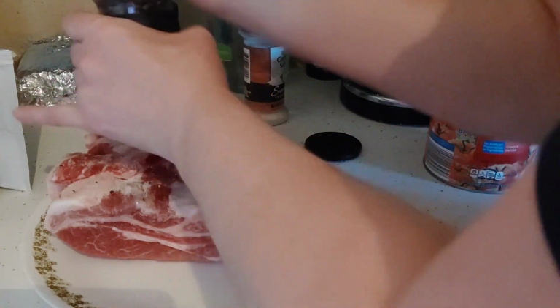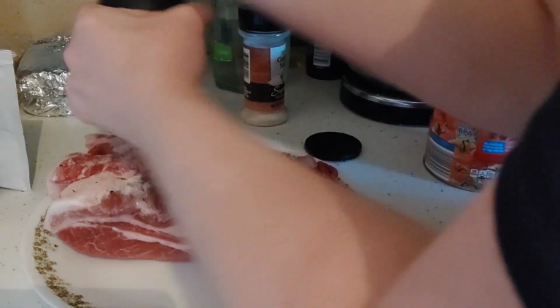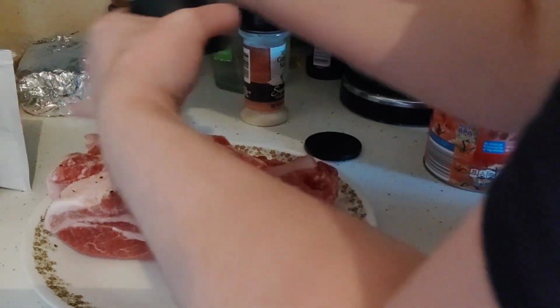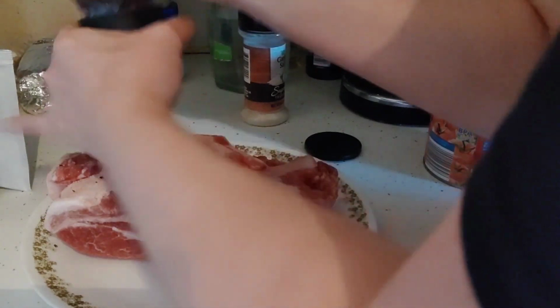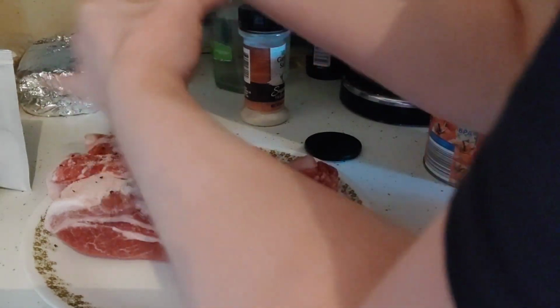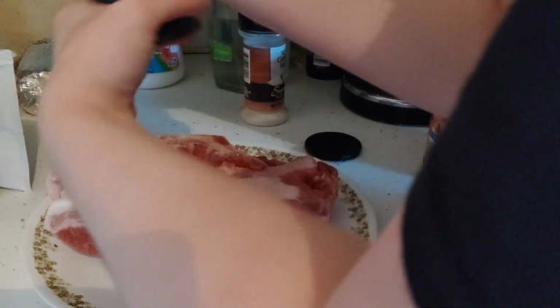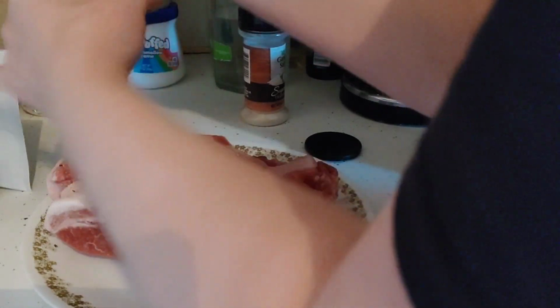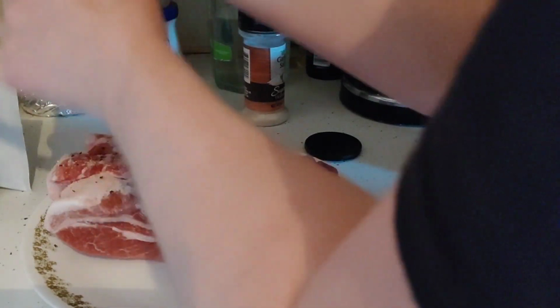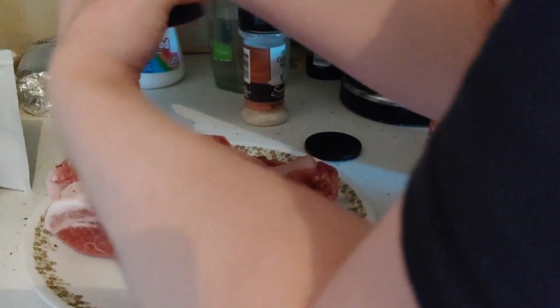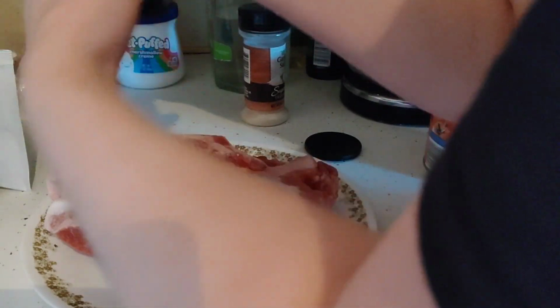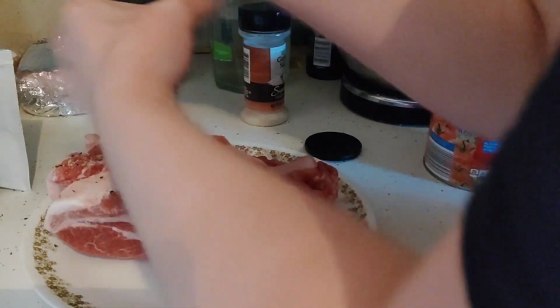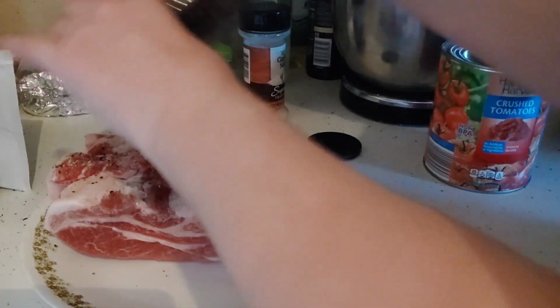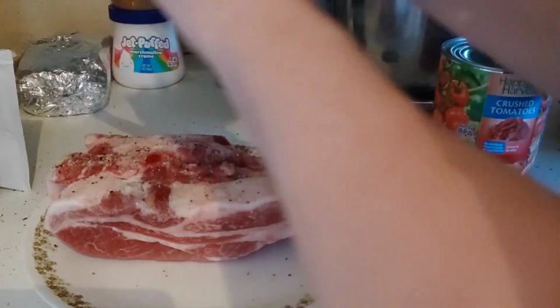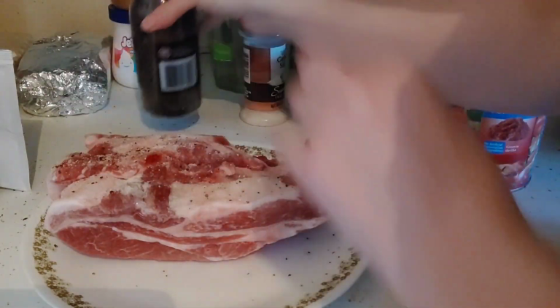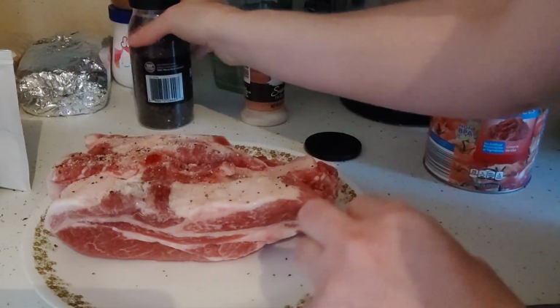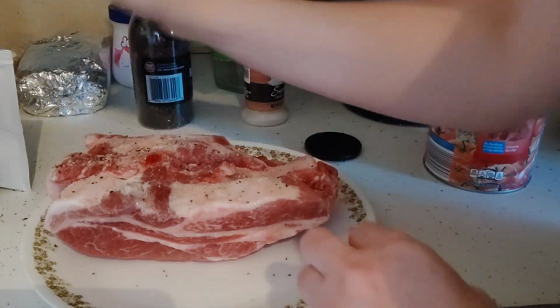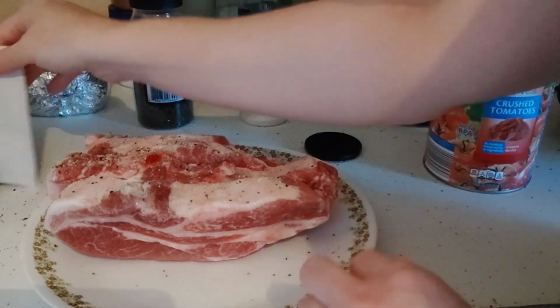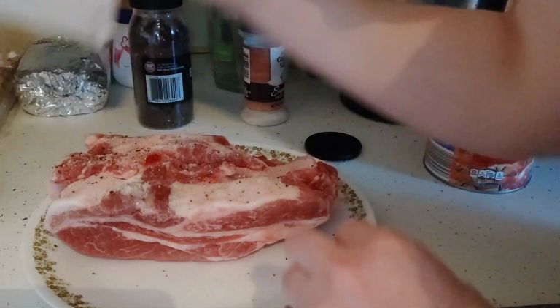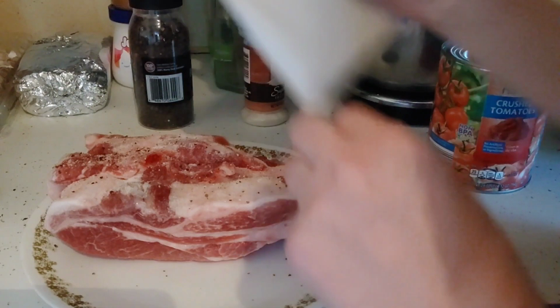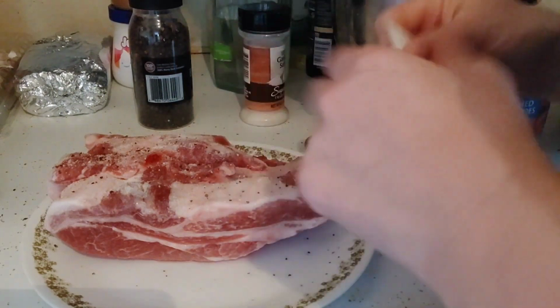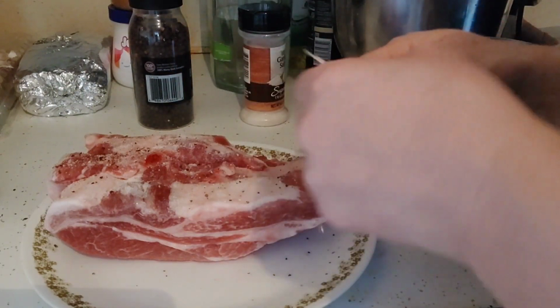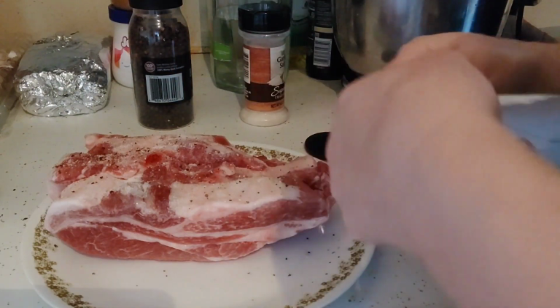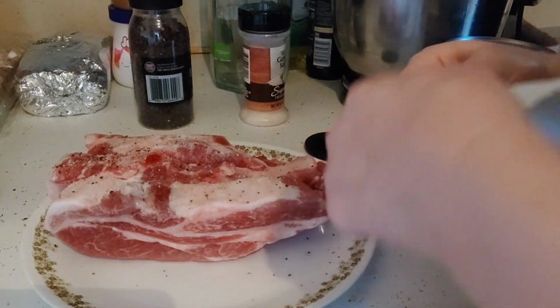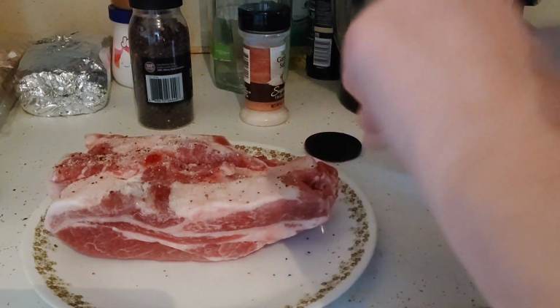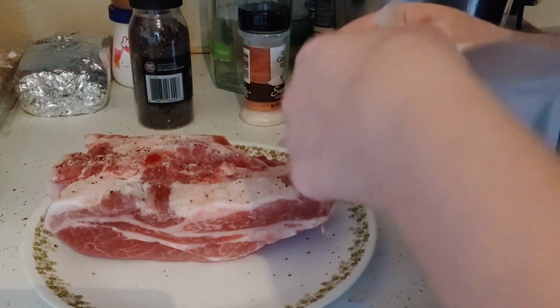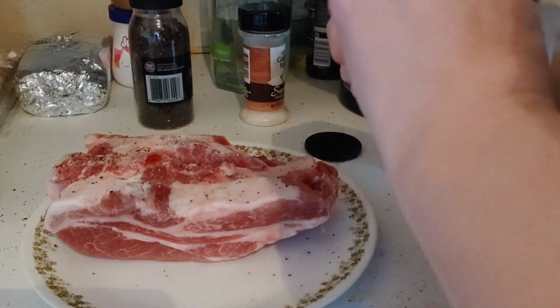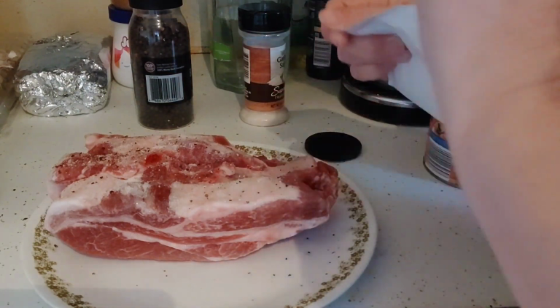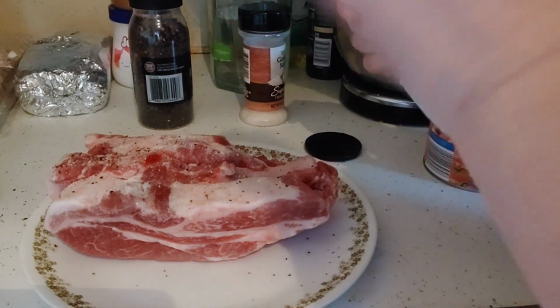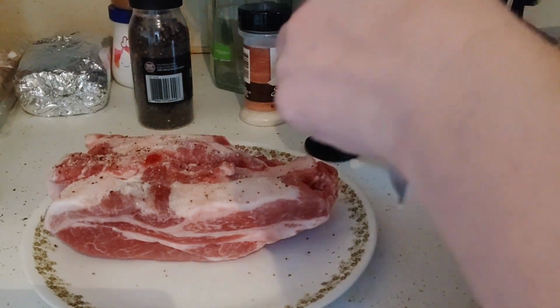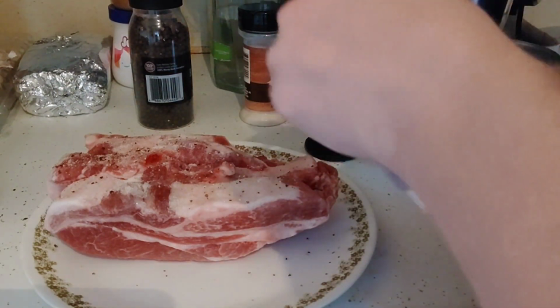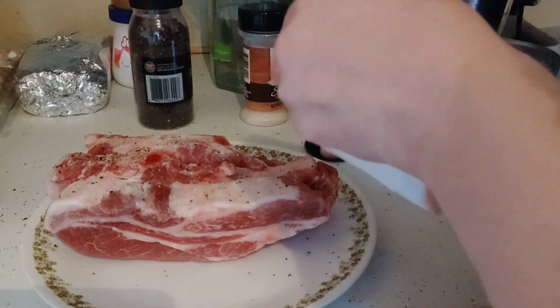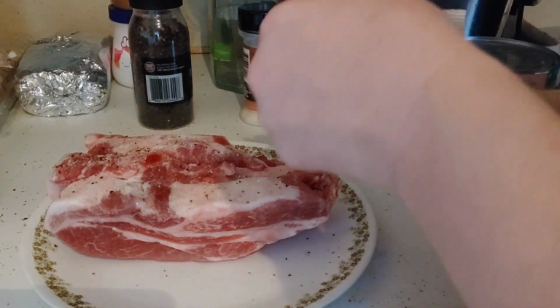Three teaspoons of fresh black cracked pepper. And about a tablespoon of this onion soup mix.